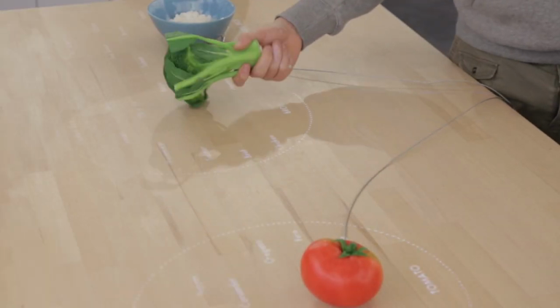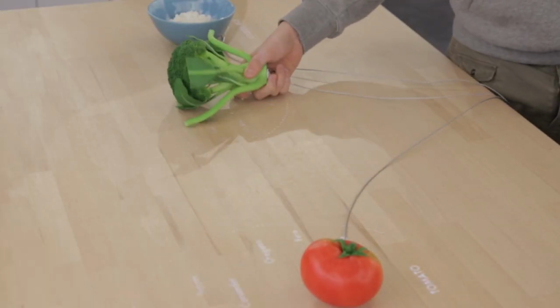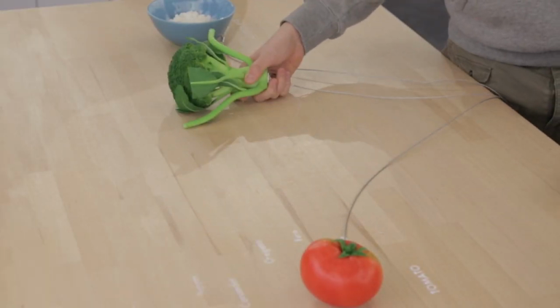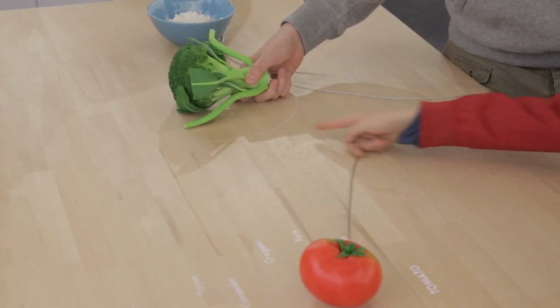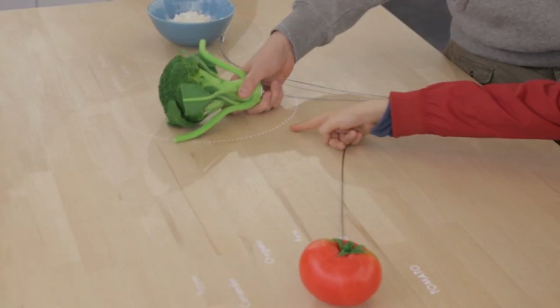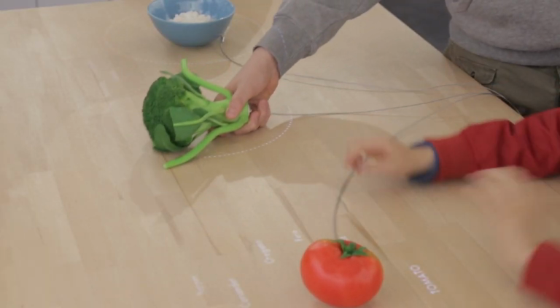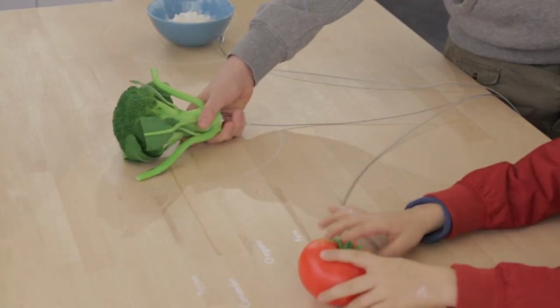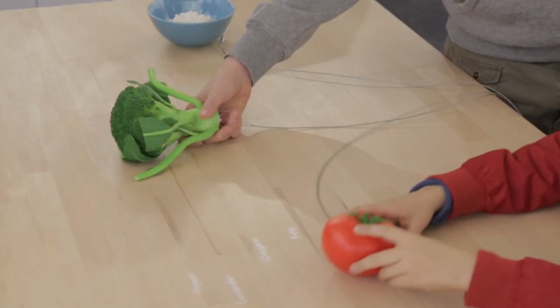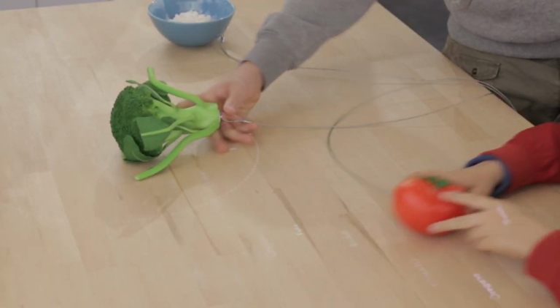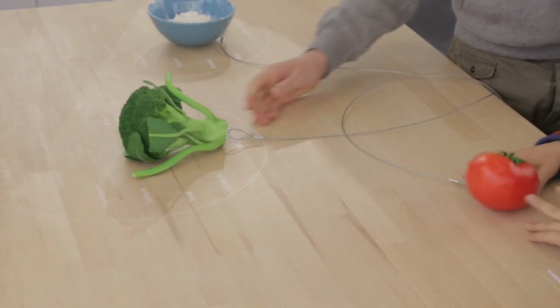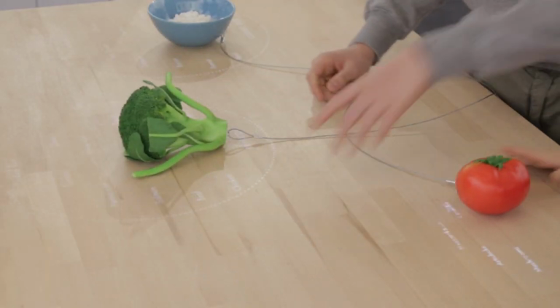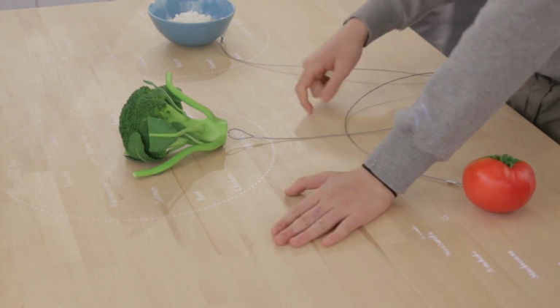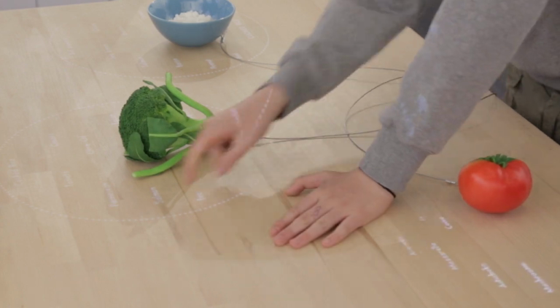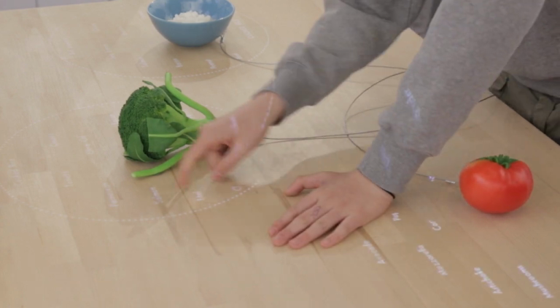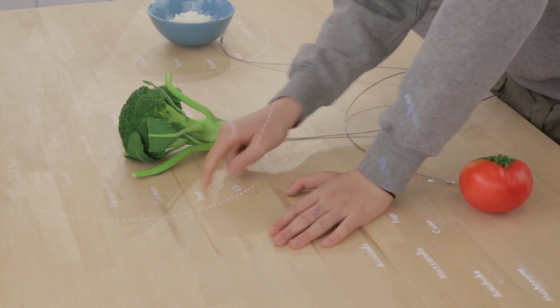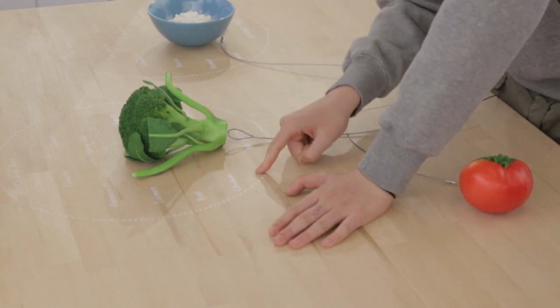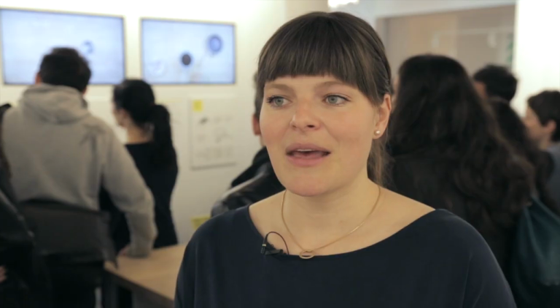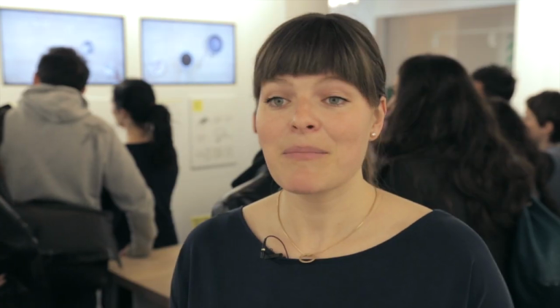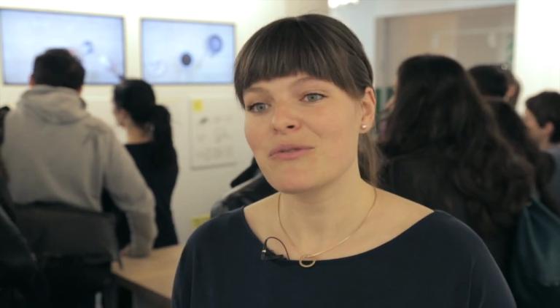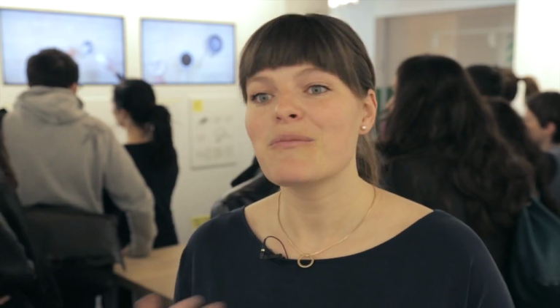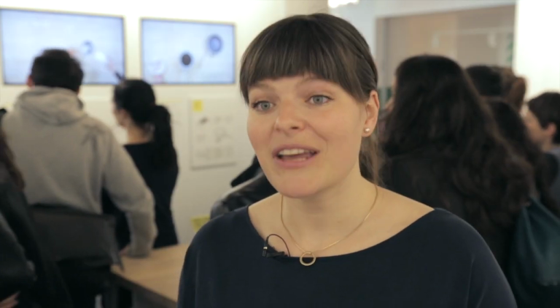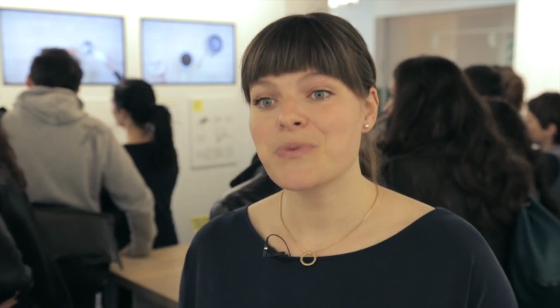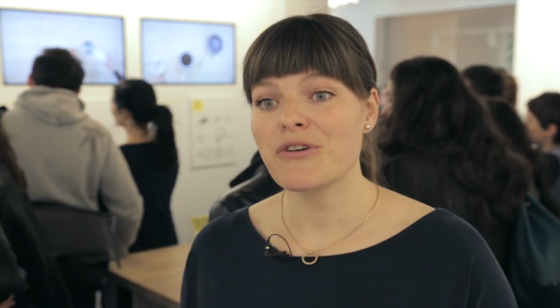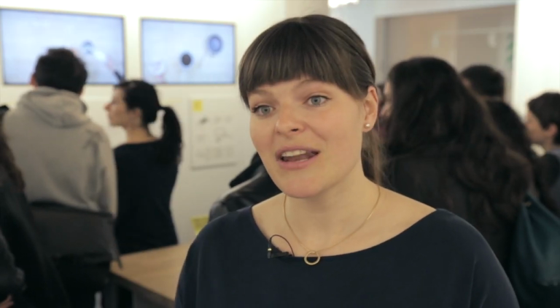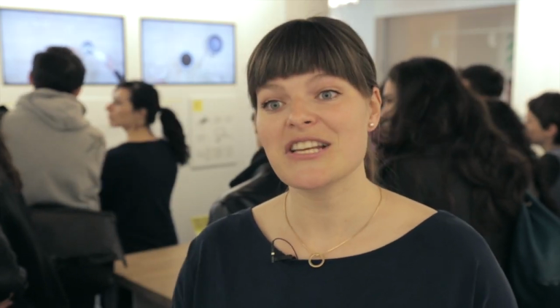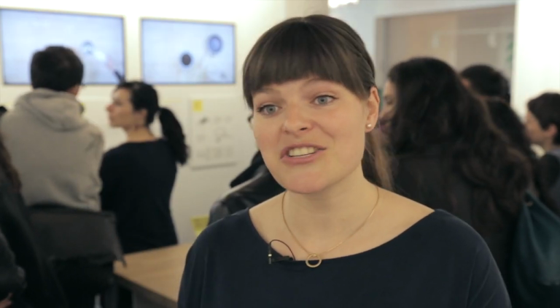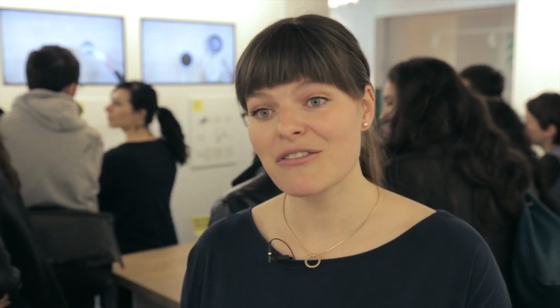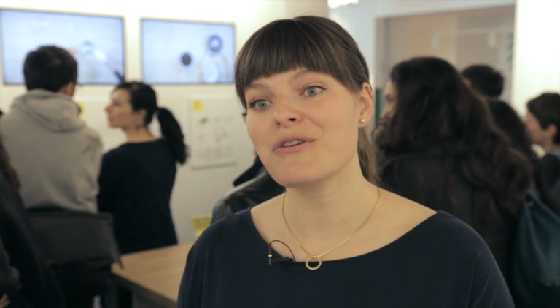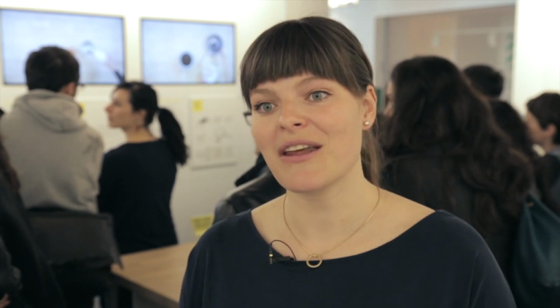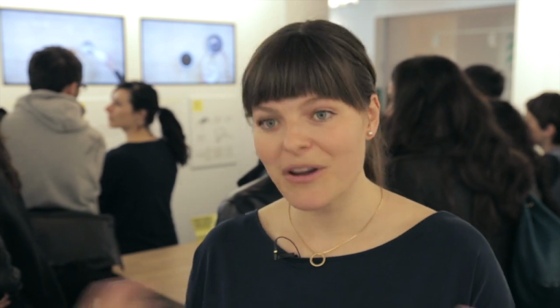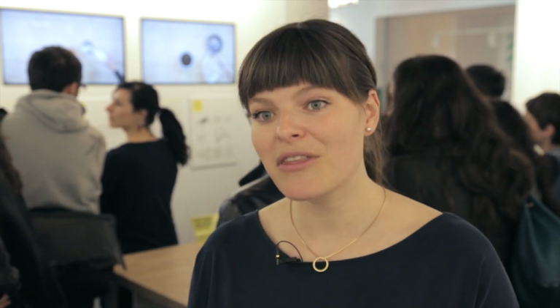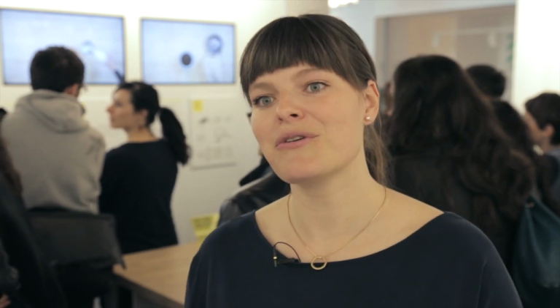The whole idea is instead of peeking and poking on a screen, we wanted to get people to feel more engaged with the food and actually touching the food and working with the food.